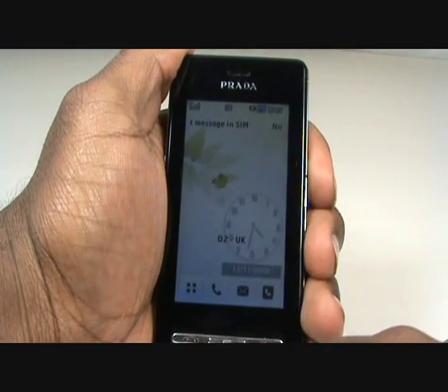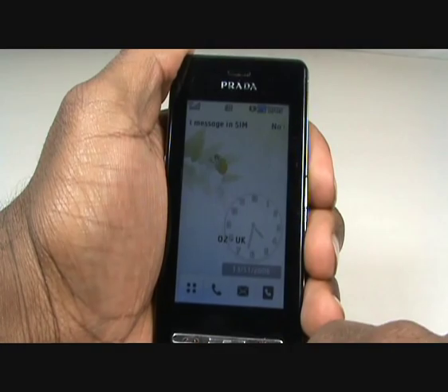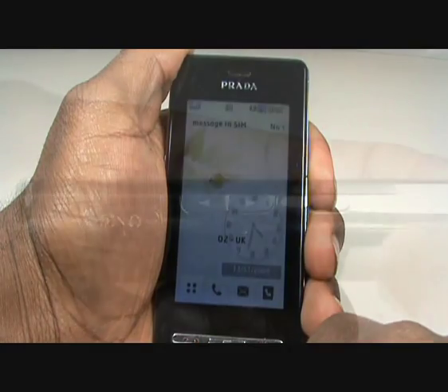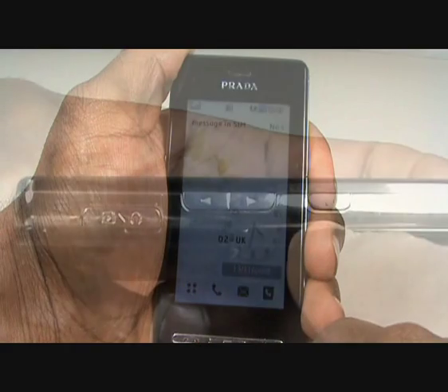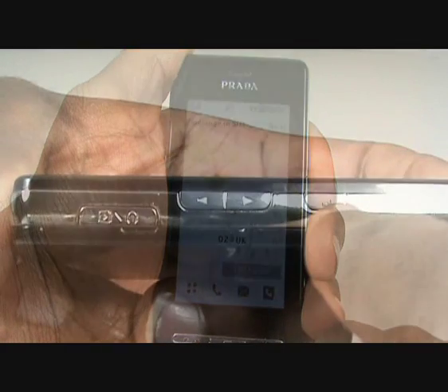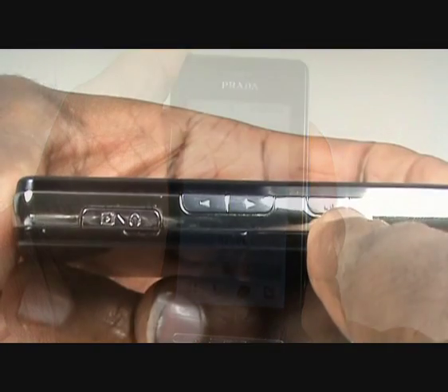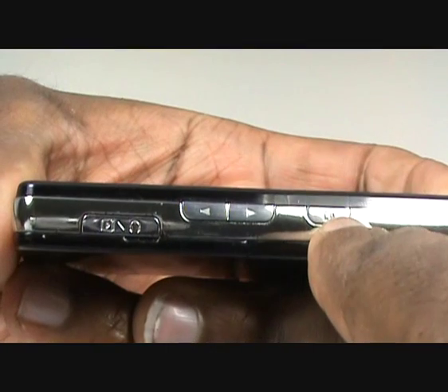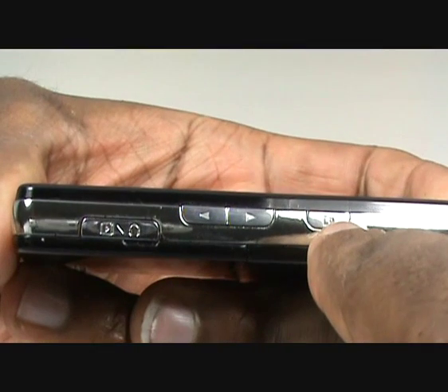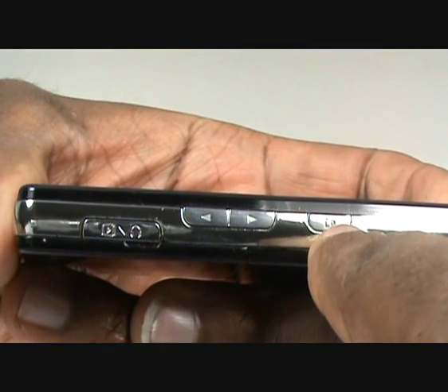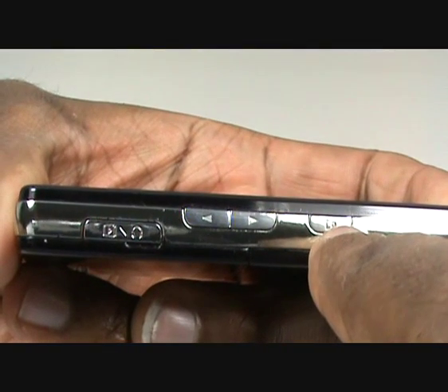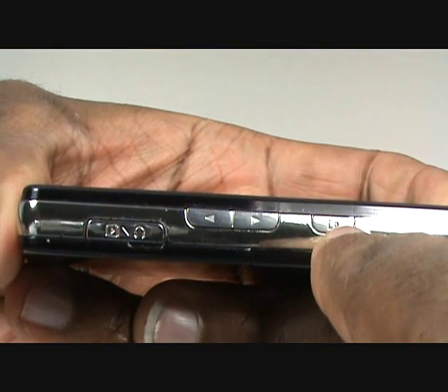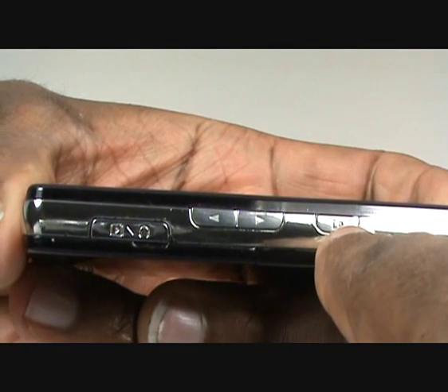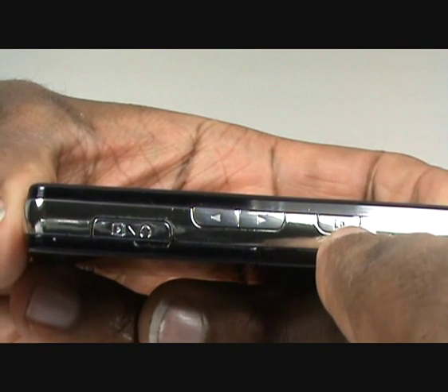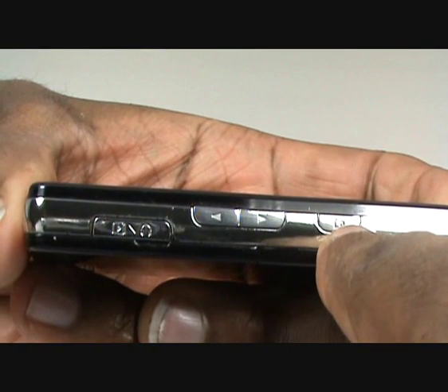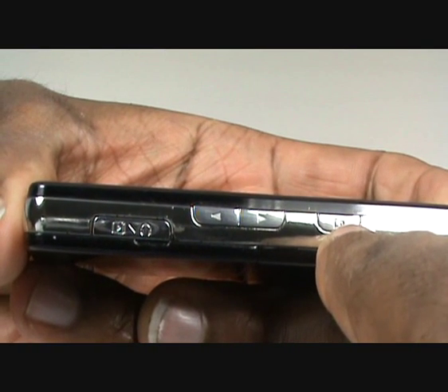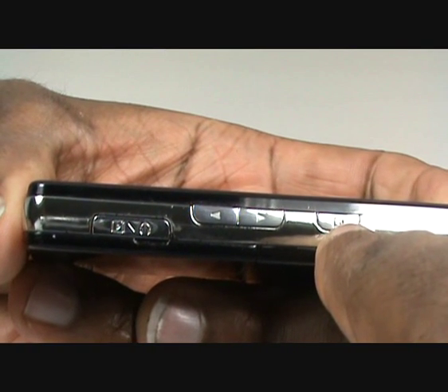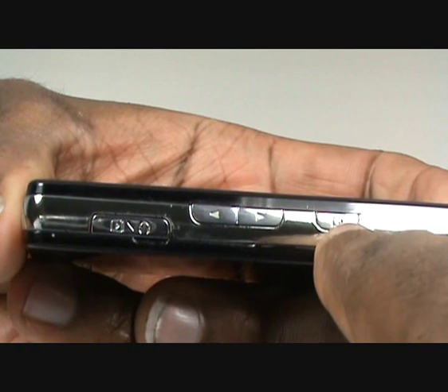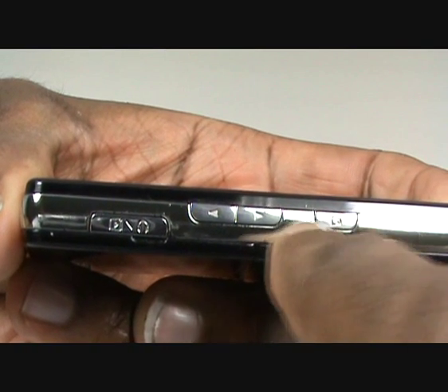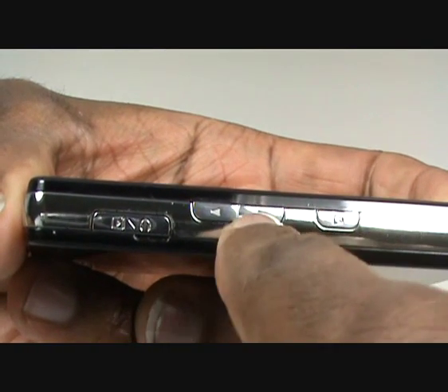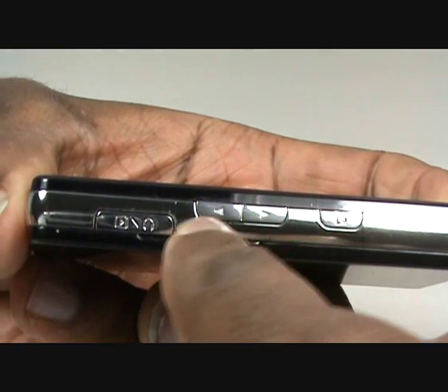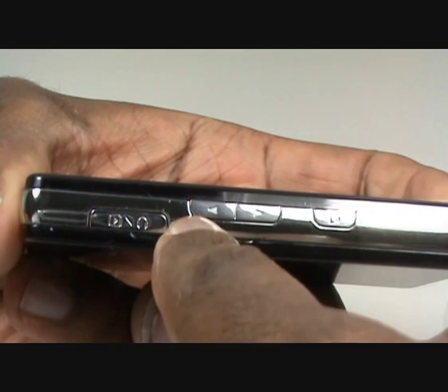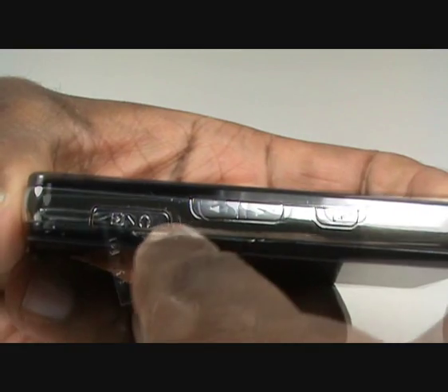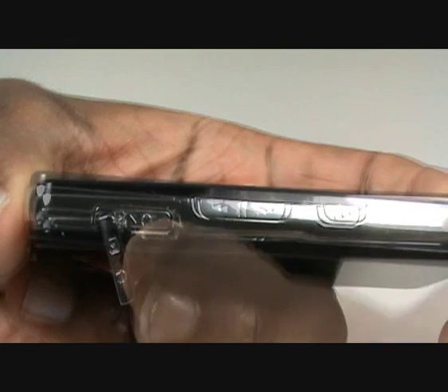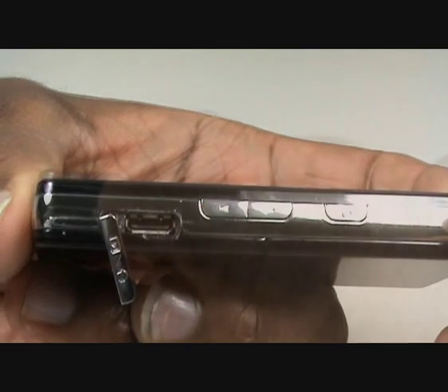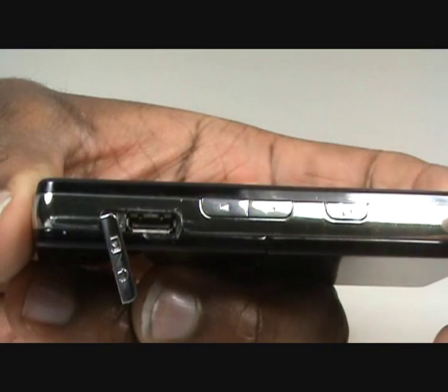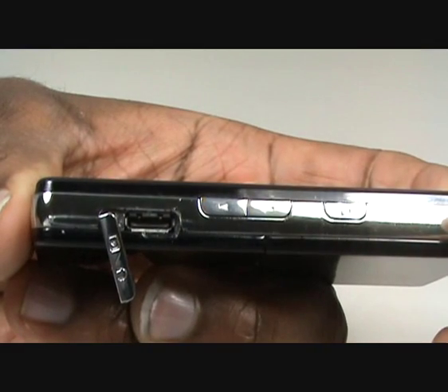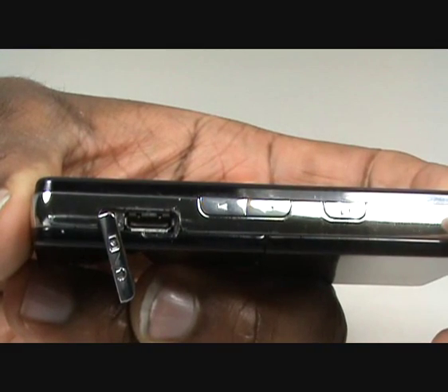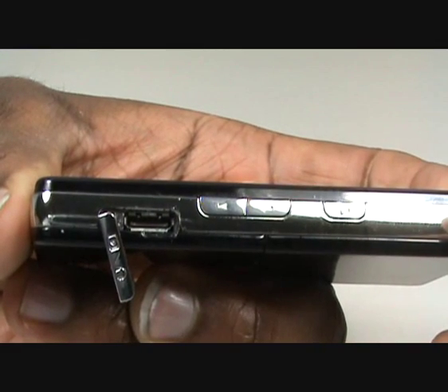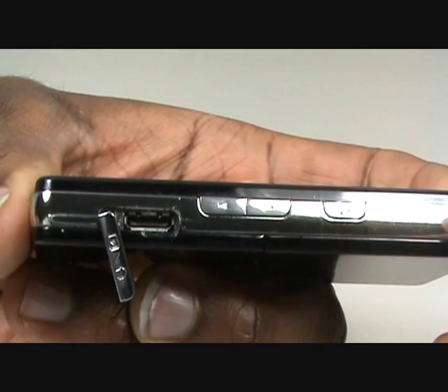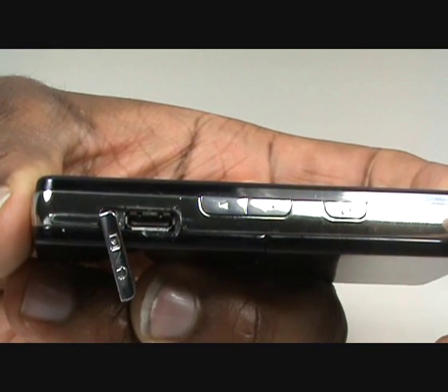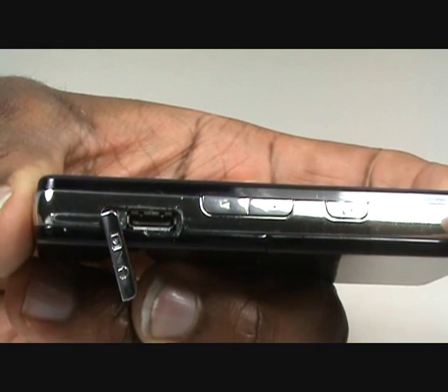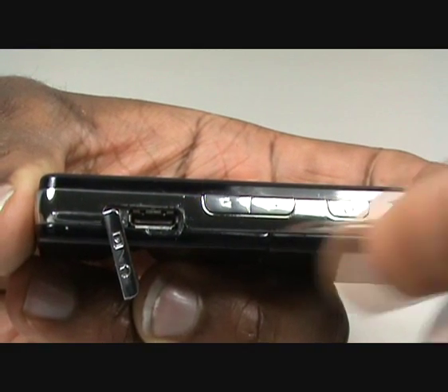On the side of the handset, you have a profile shortcut key, the volume controls, and a one port for all for your hands-free kit, car and travel chargers, and for your data cable.